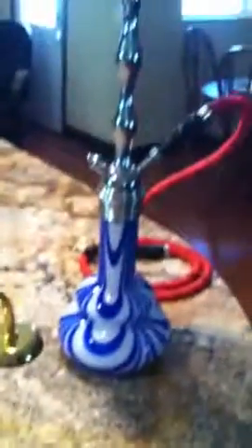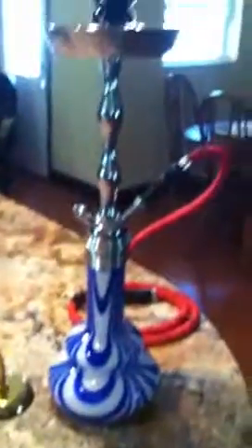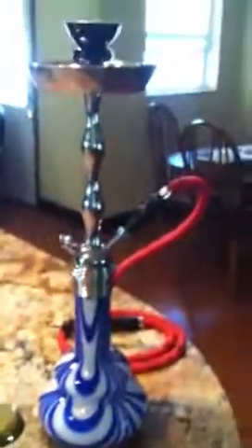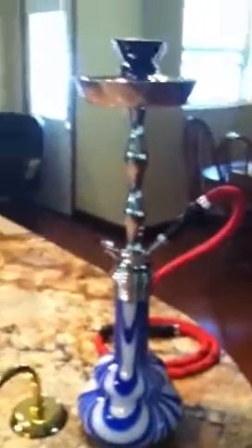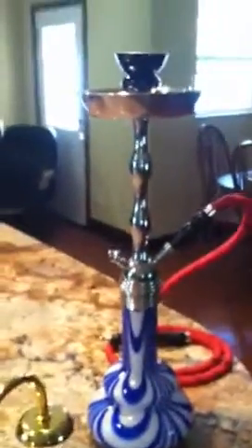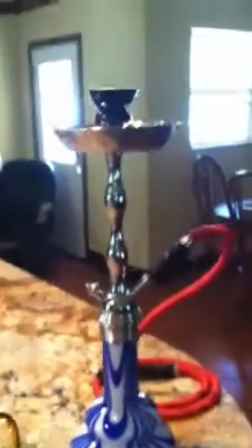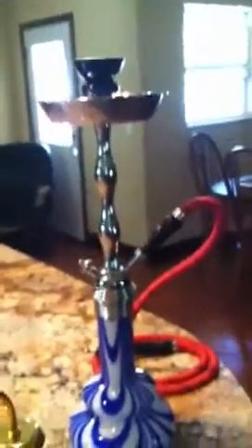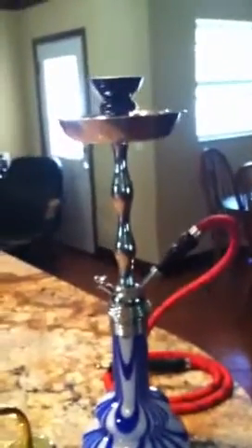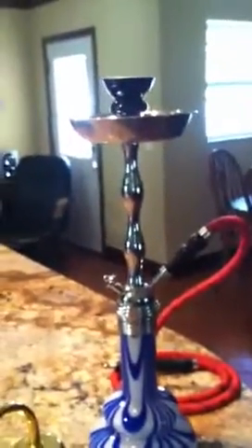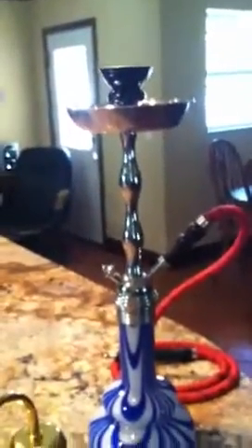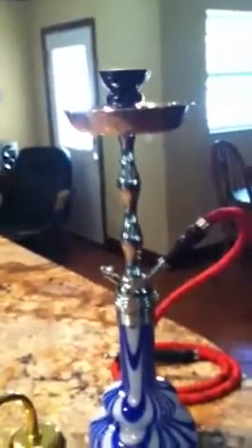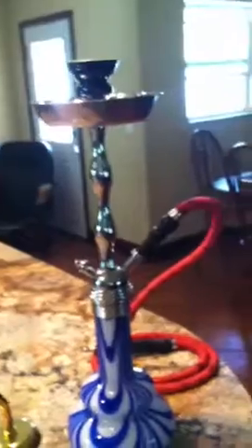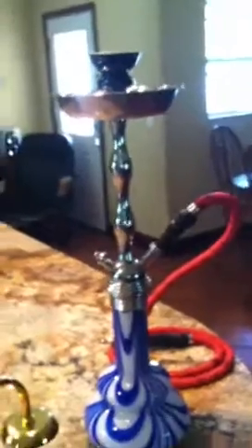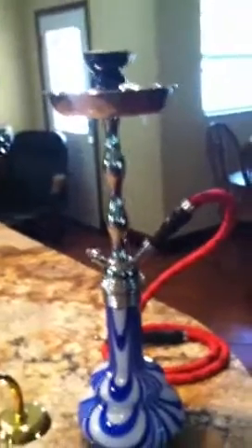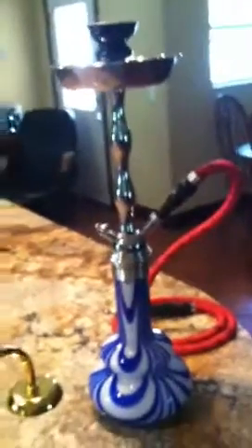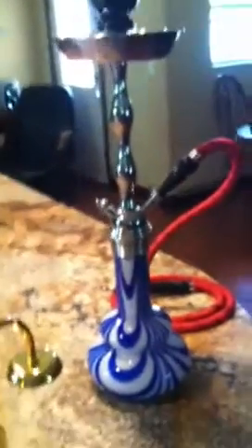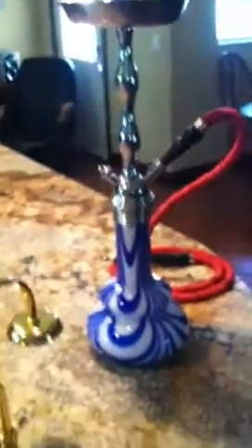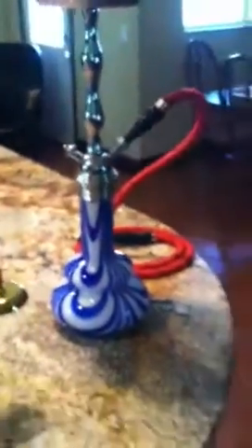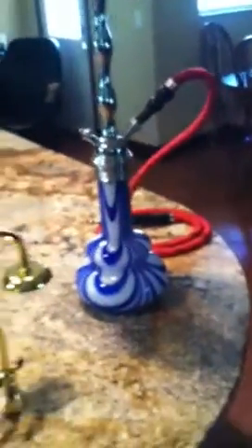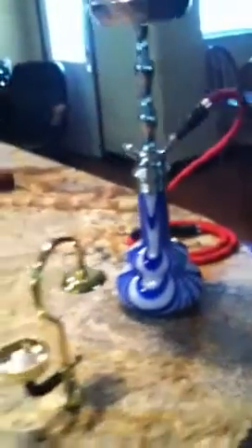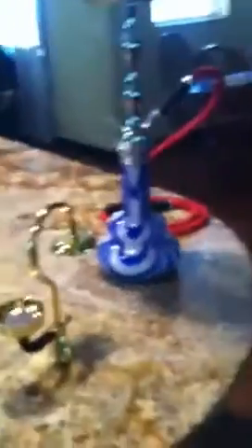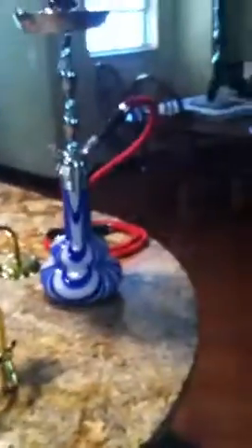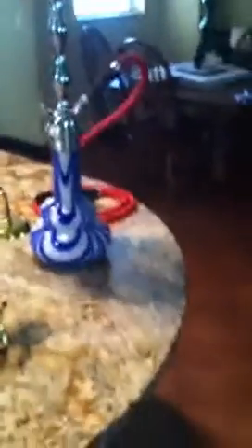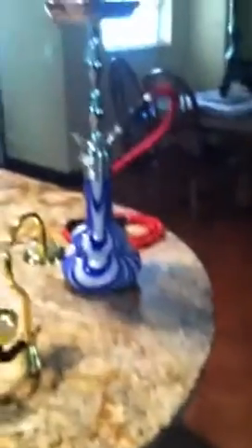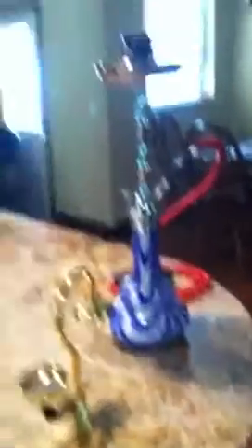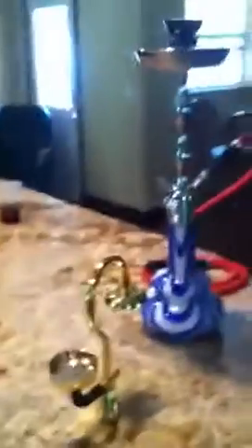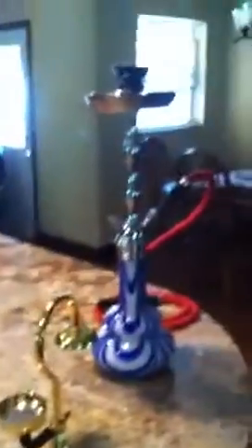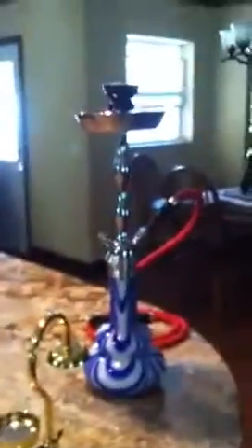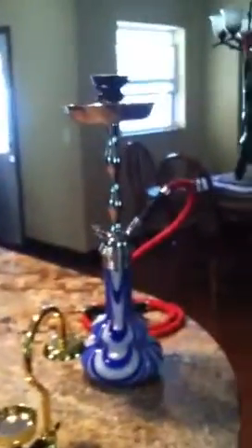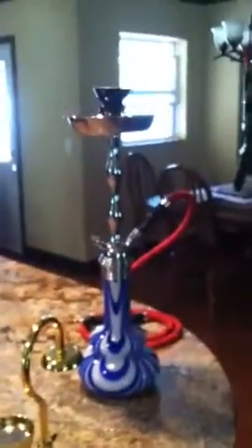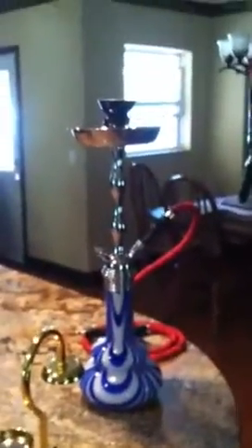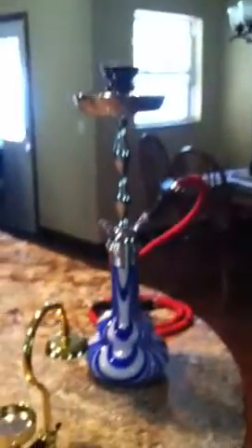It looks great, it smokes great. It's my first official hookah — I got a little cheap one offline but I don't even use it. I just use this one from now on.